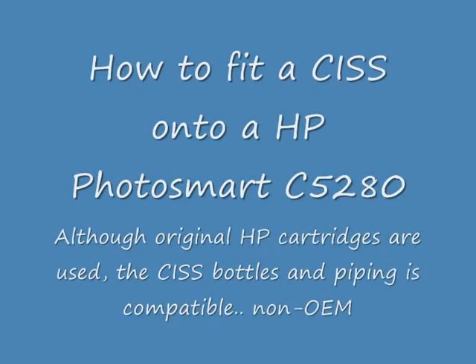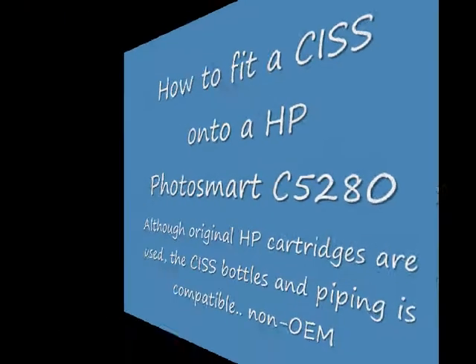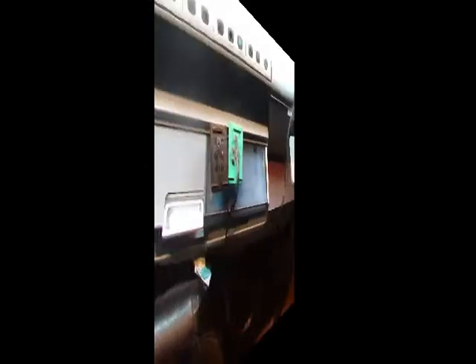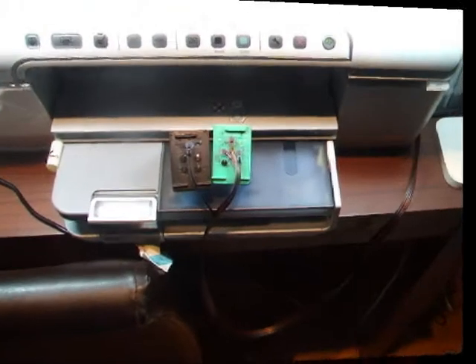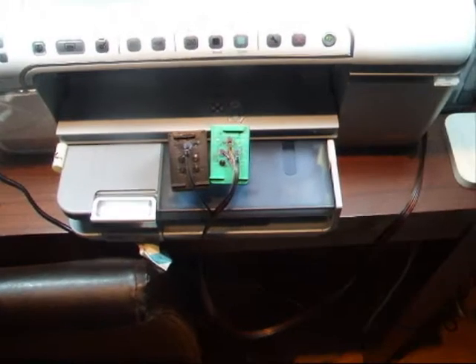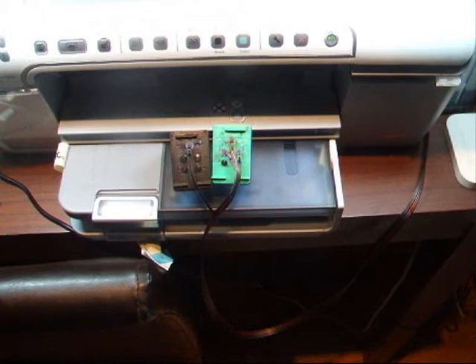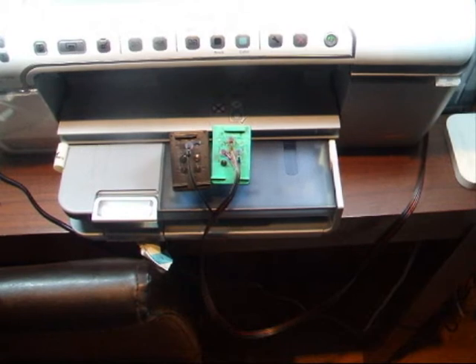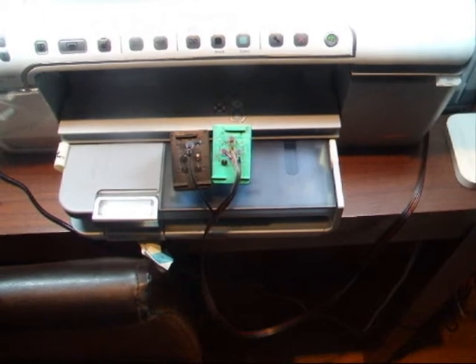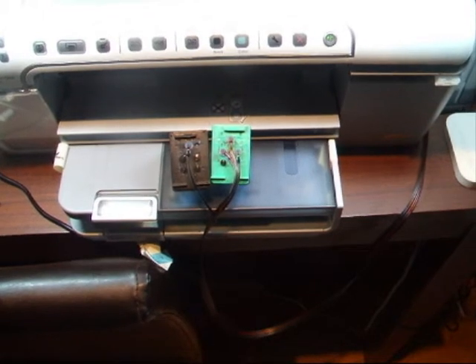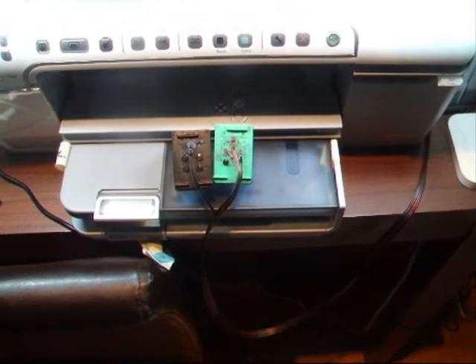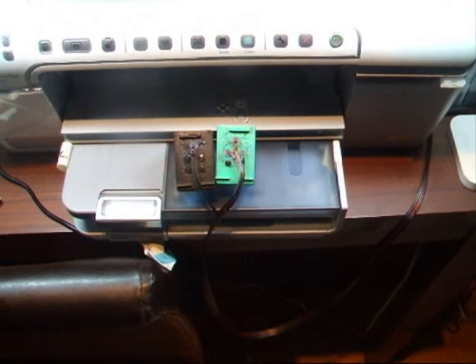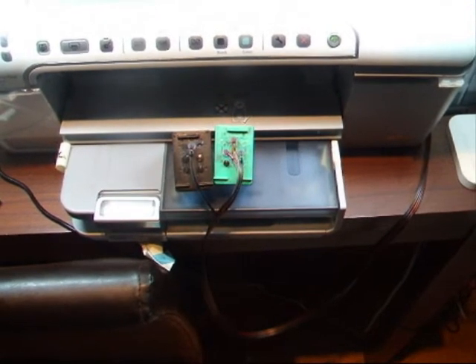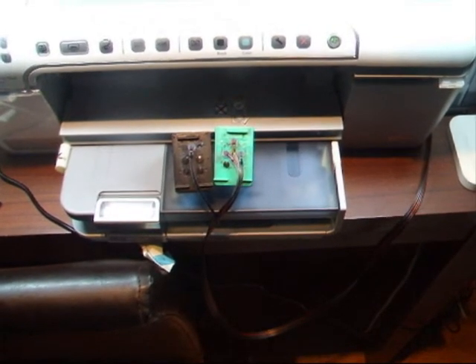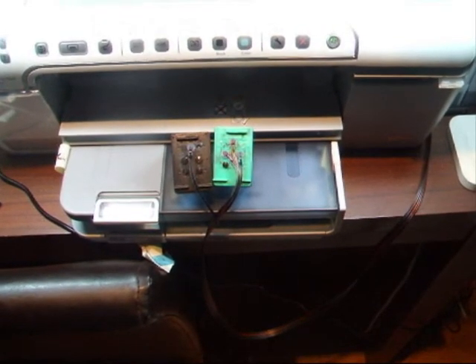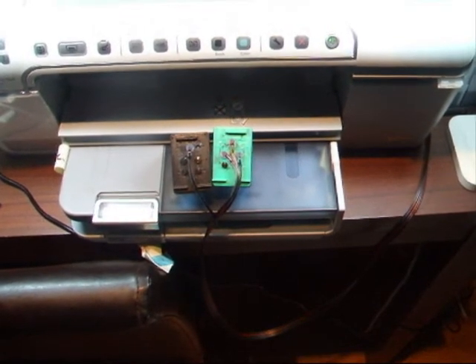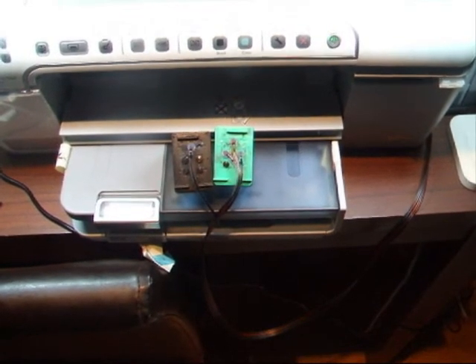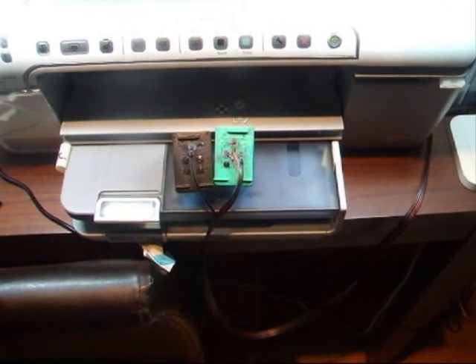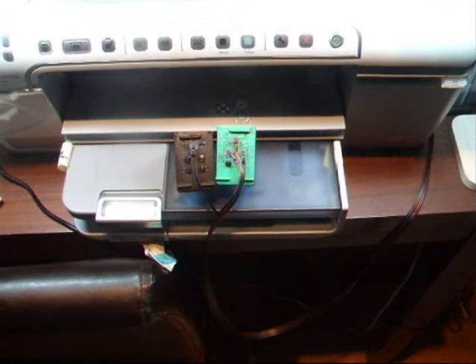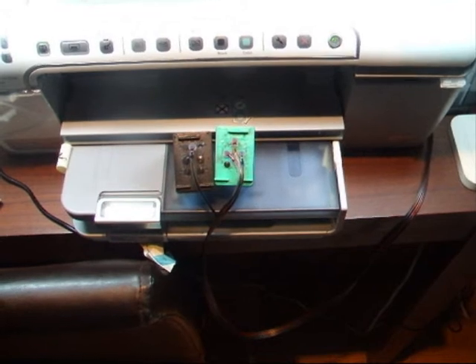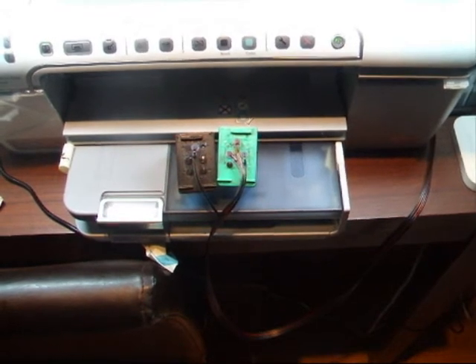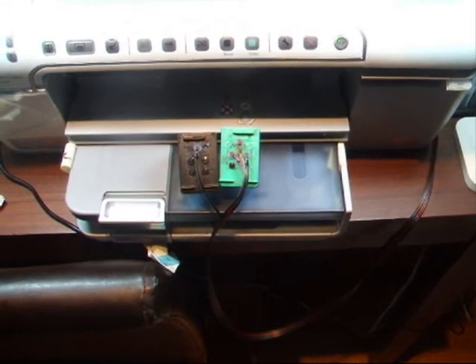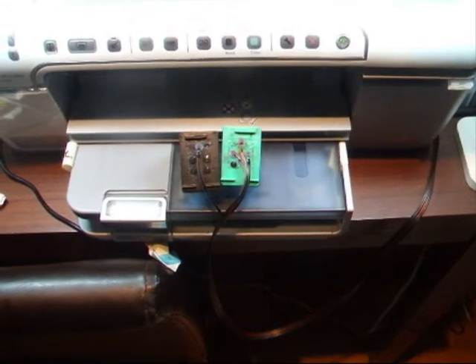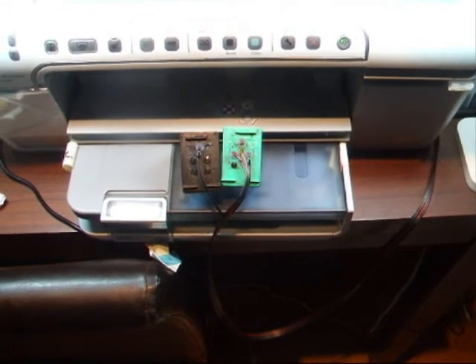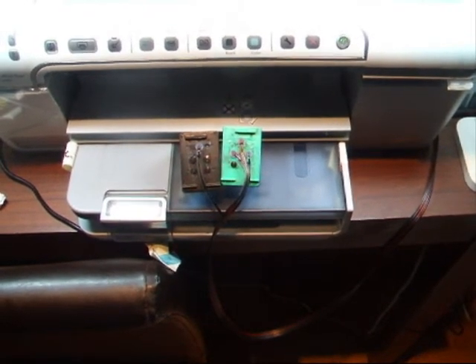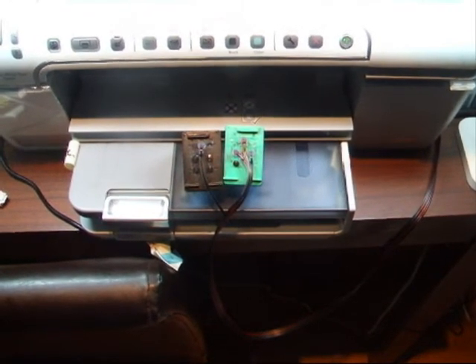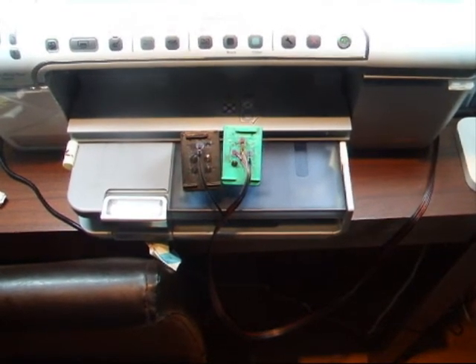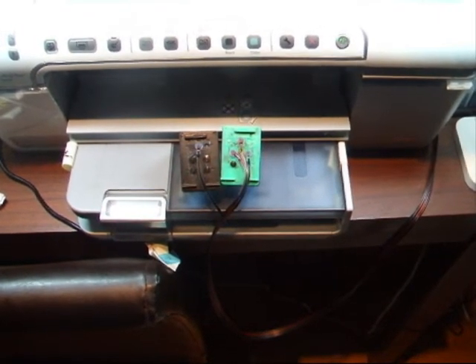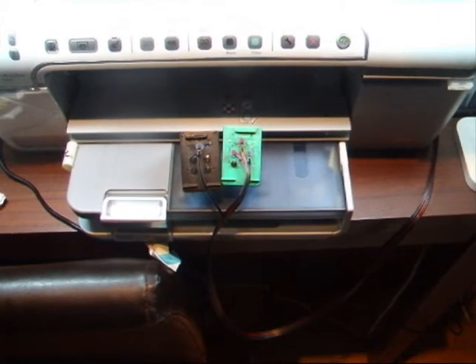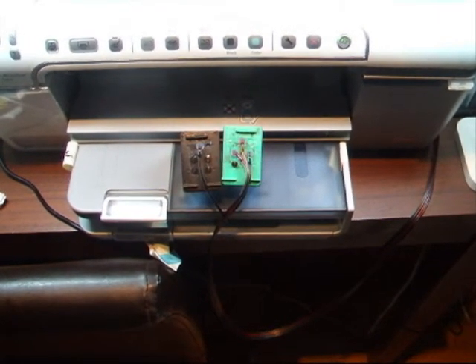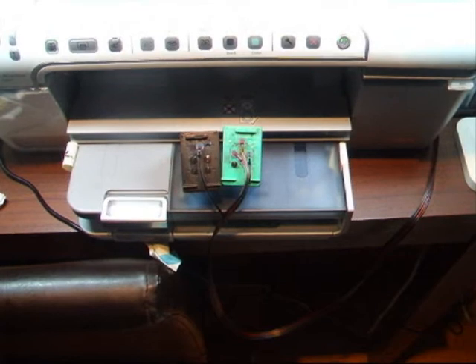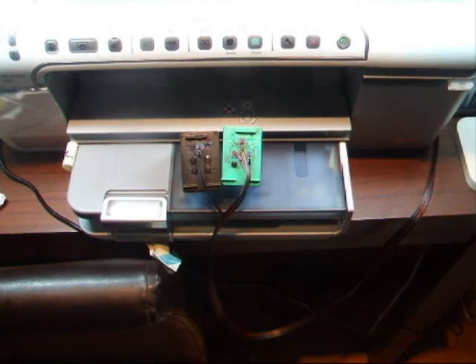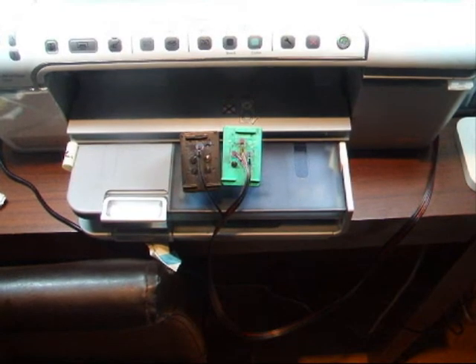In this video, I'll show you how to set up a CISS on an HP Photosmart C5280 all-in-one. It takes the HP 350 and 351 cartridges.